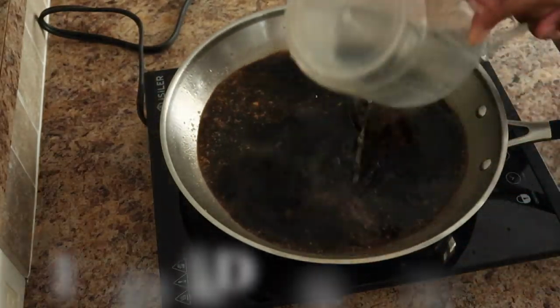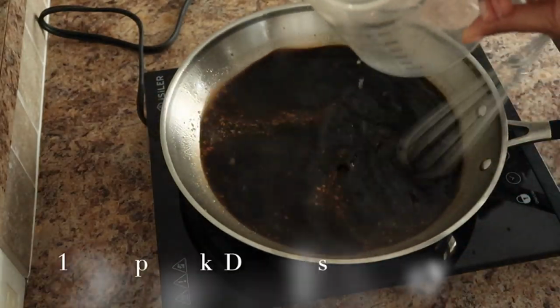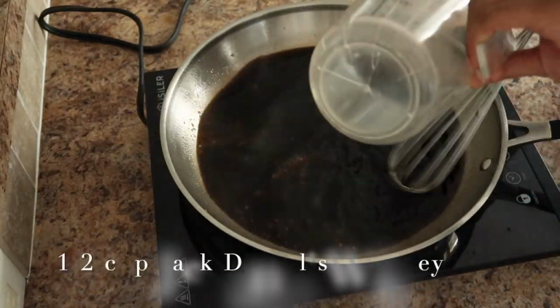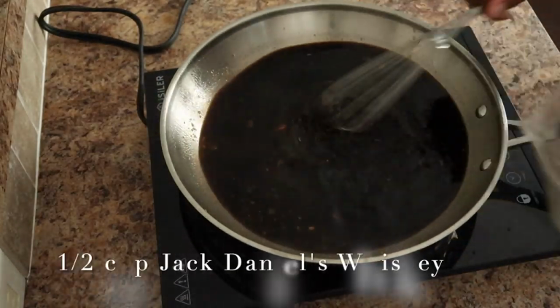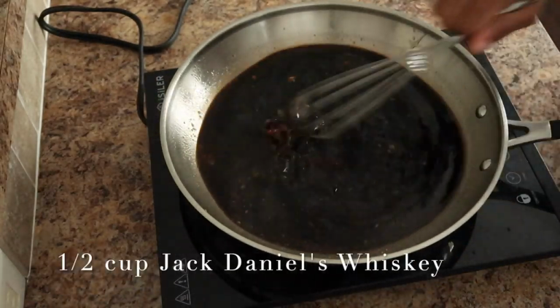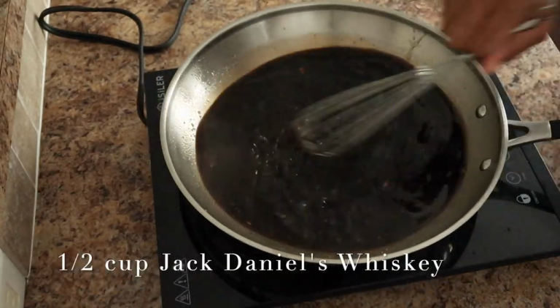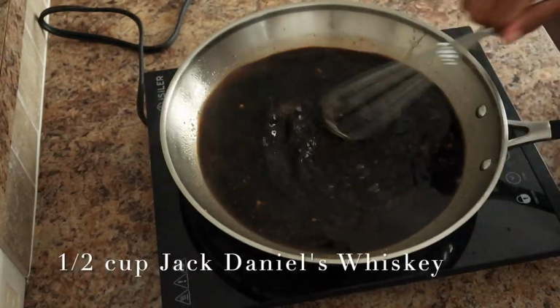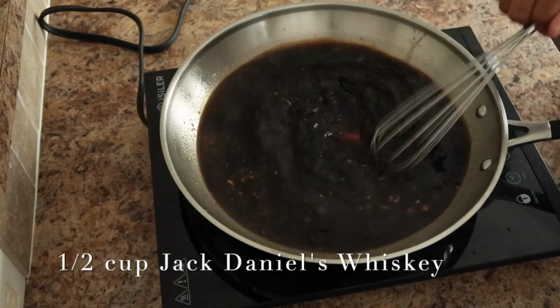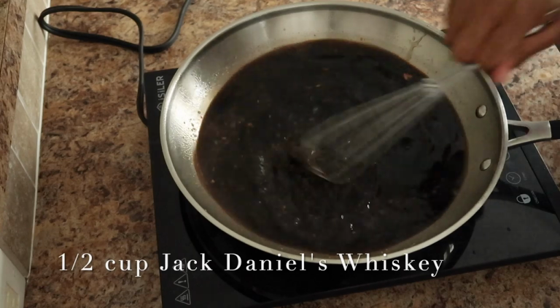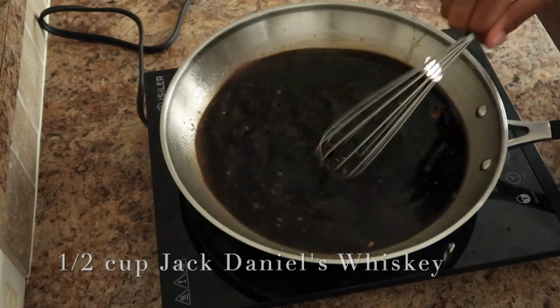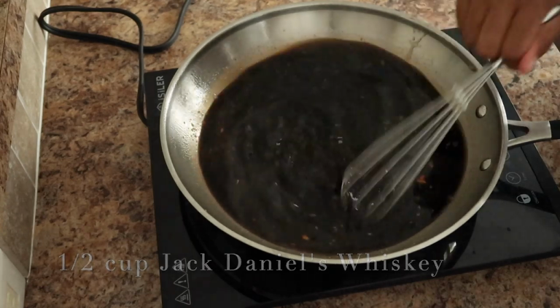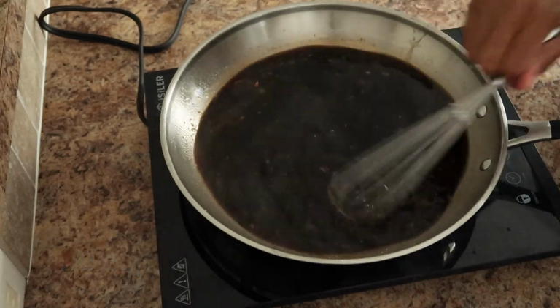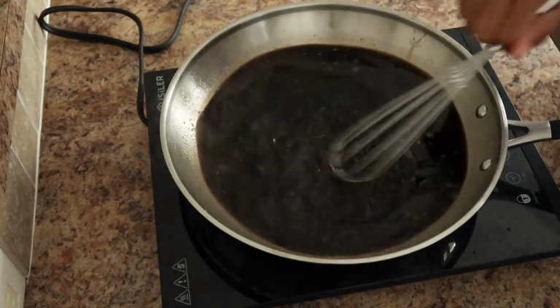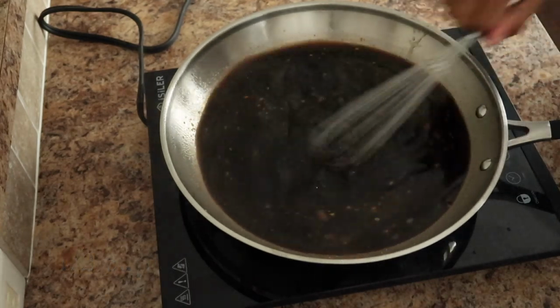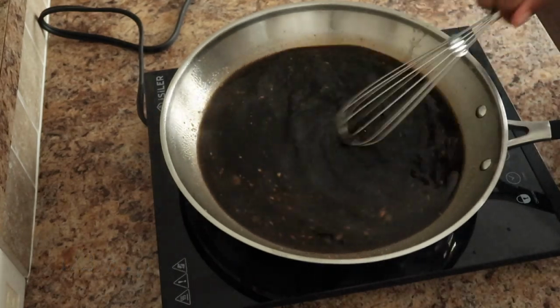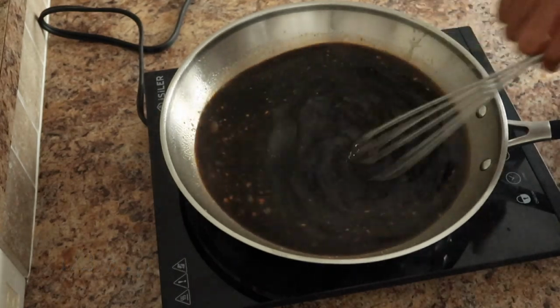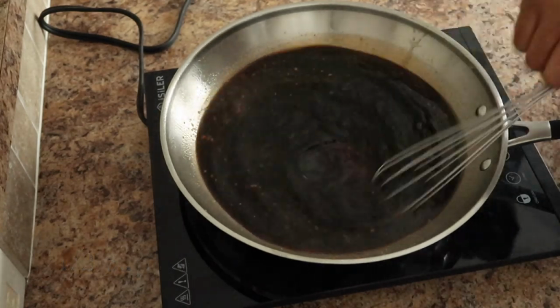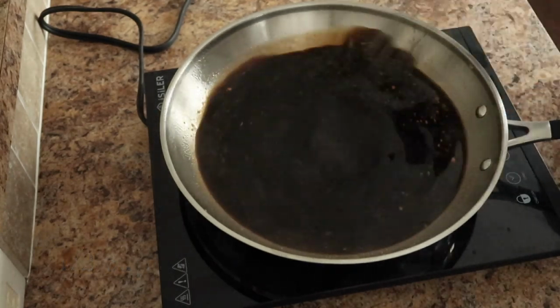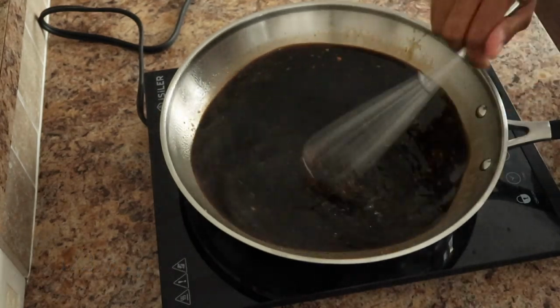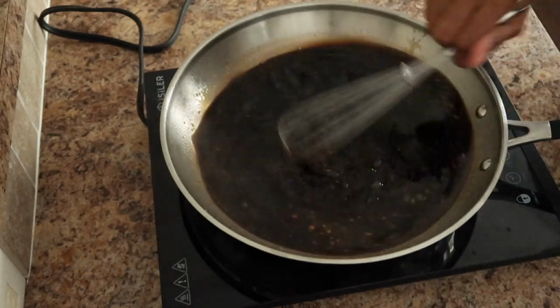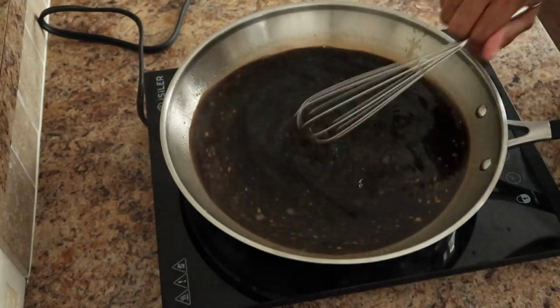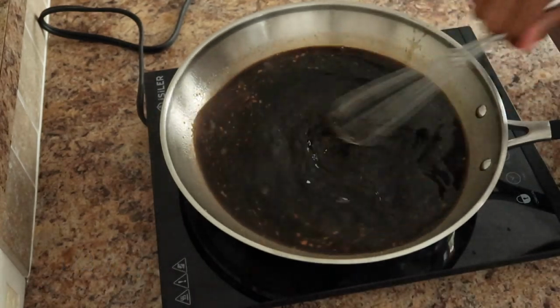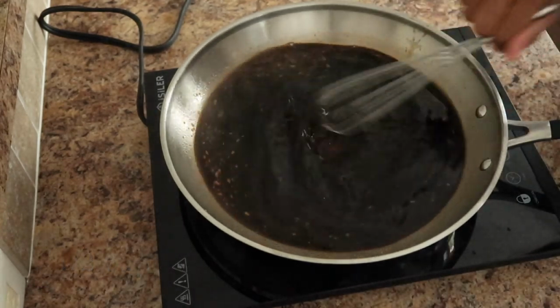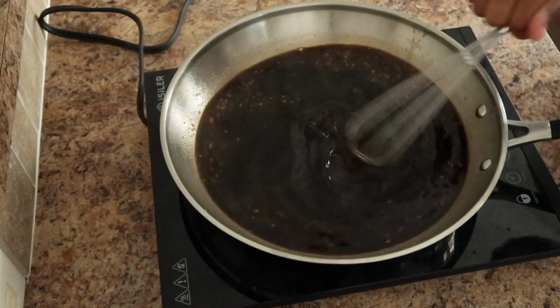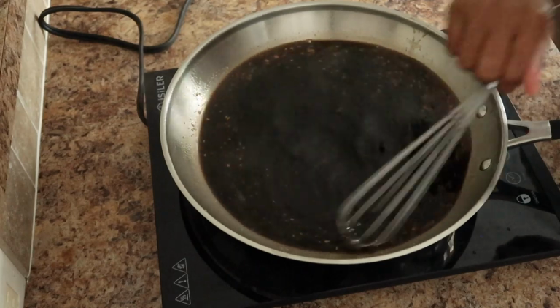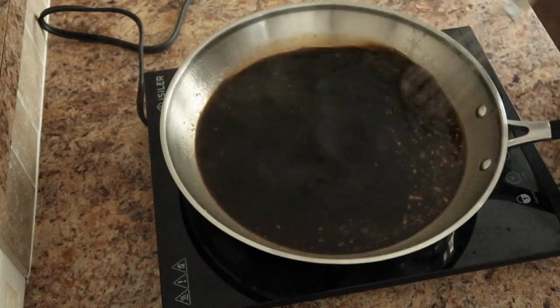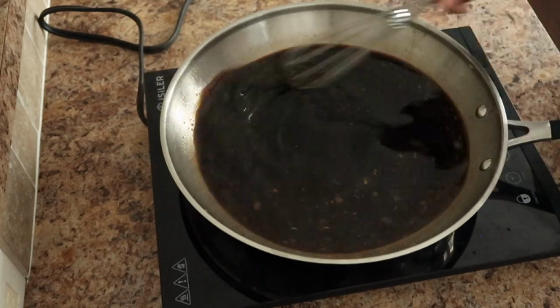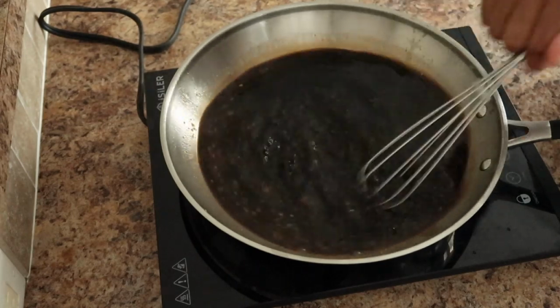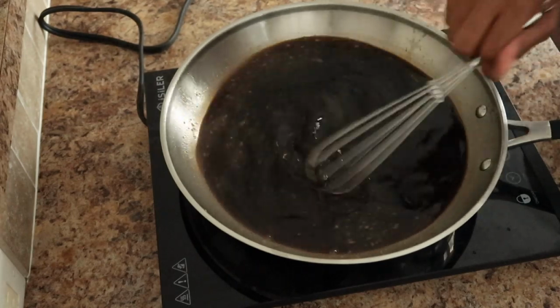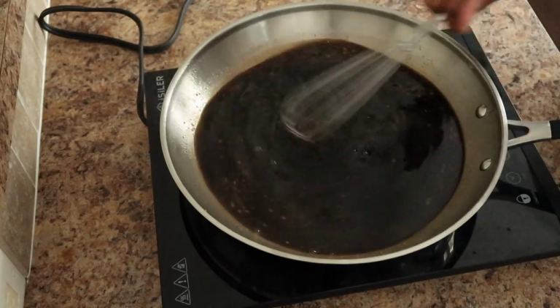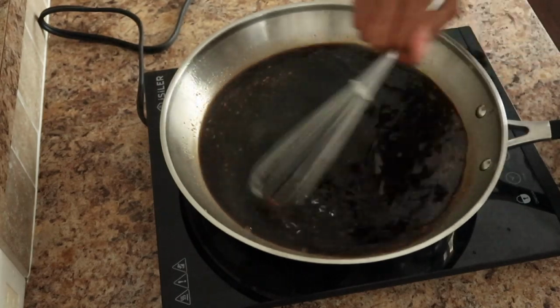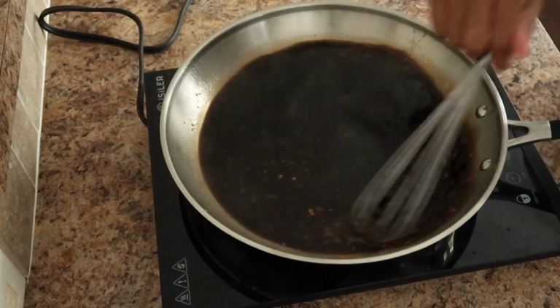Now here I just went in with a half a cup of whiskey. You certainly can add more if you want to. I'm just not a heavy liquor drinker, so it's all up to you. And y'all don't be talking about my crackin' up measuring cup — I need a new one.